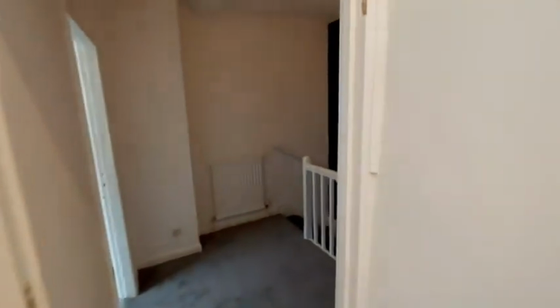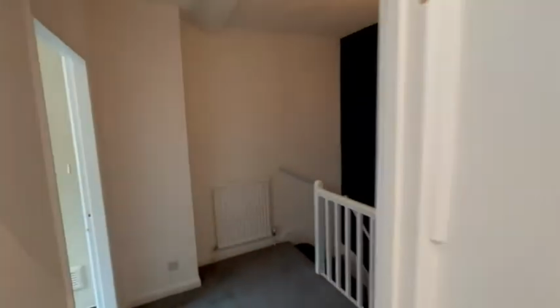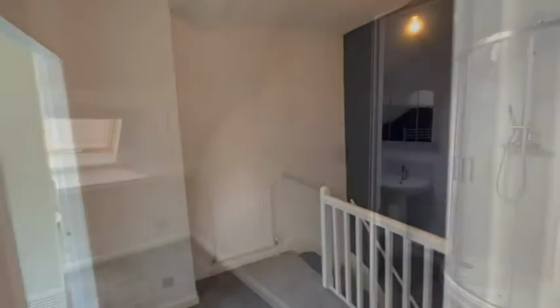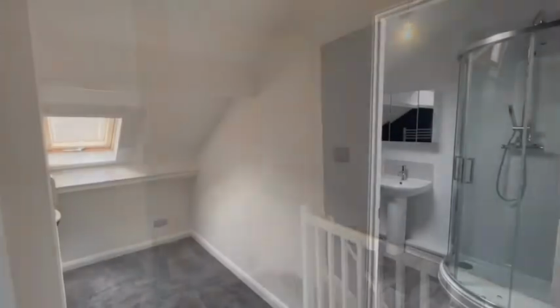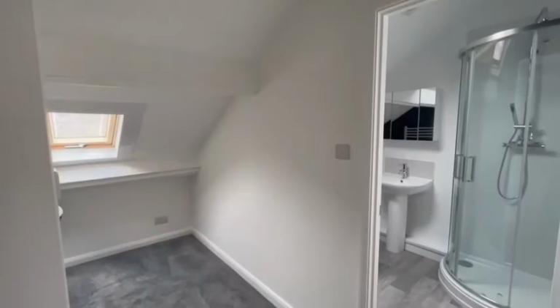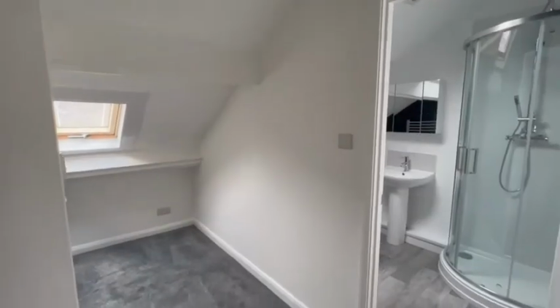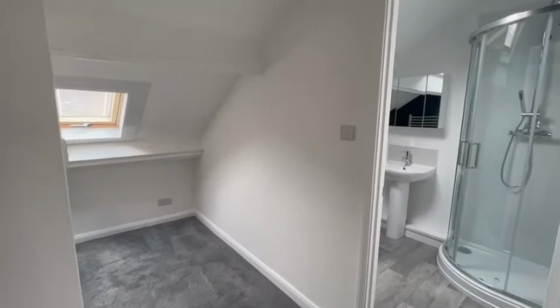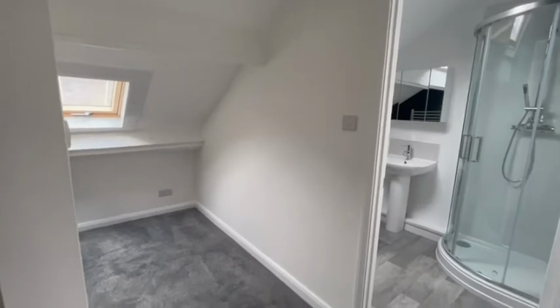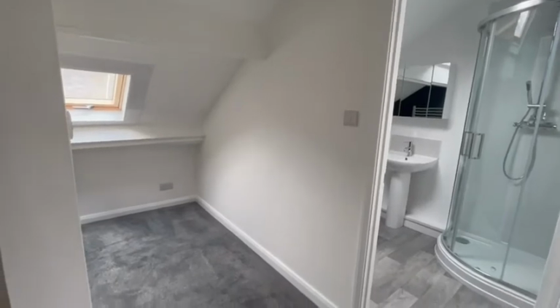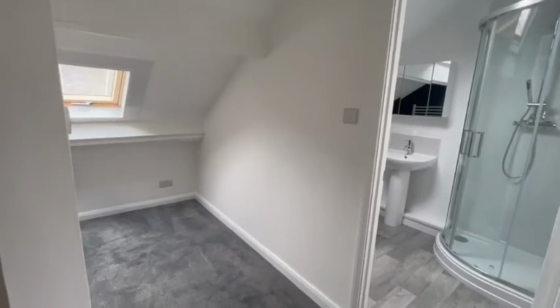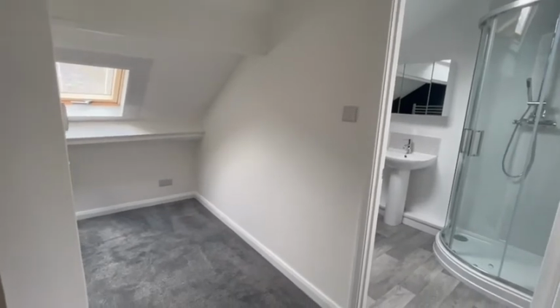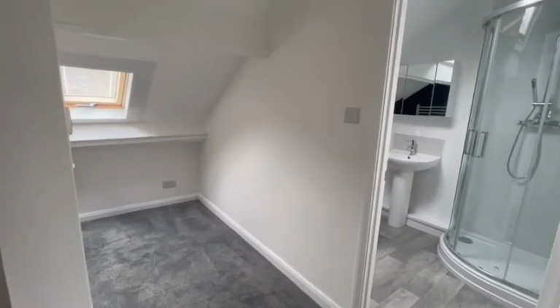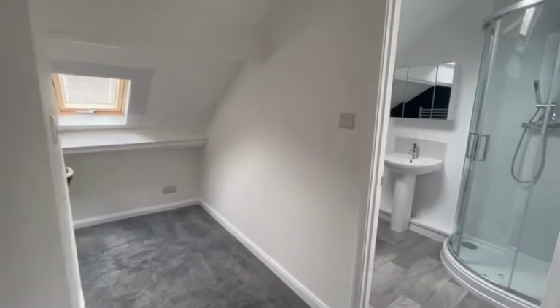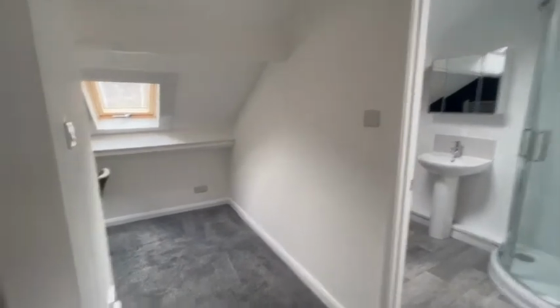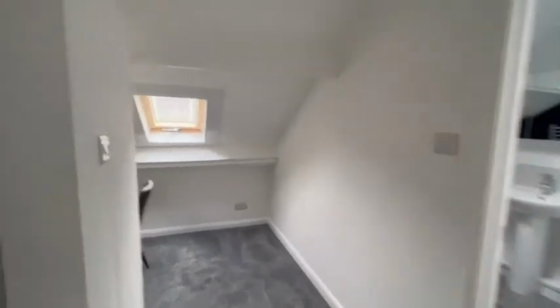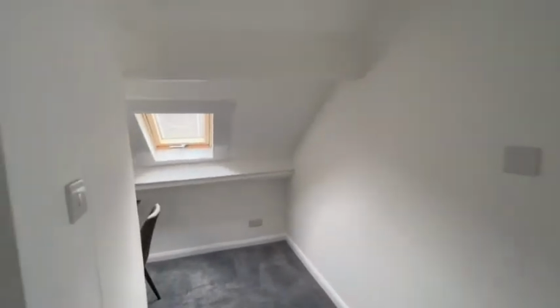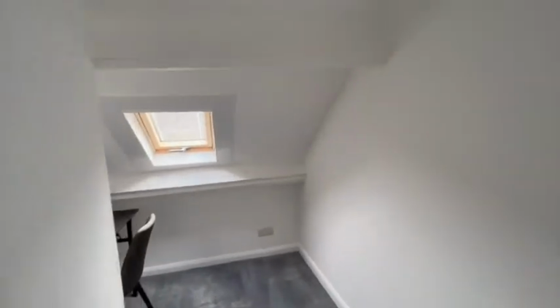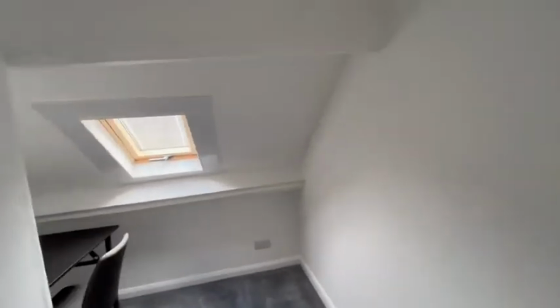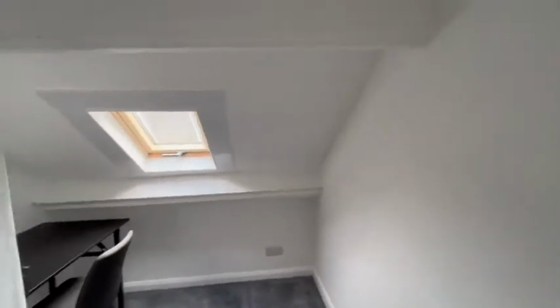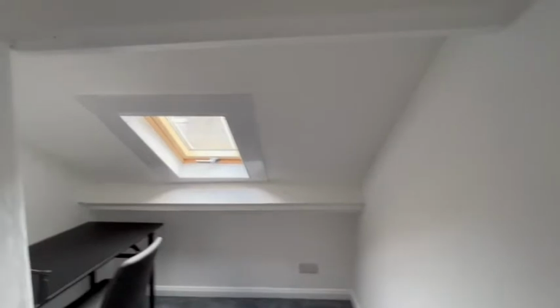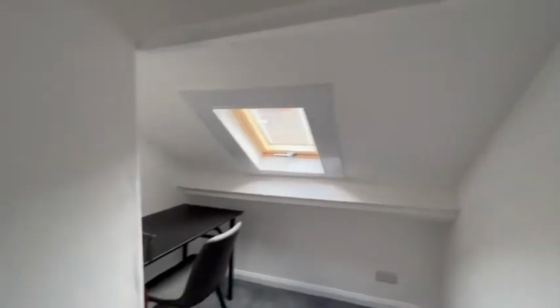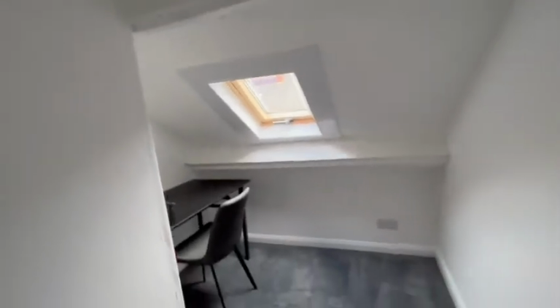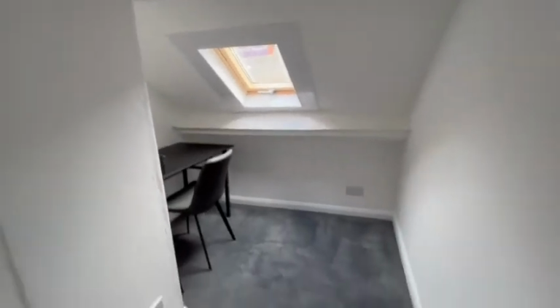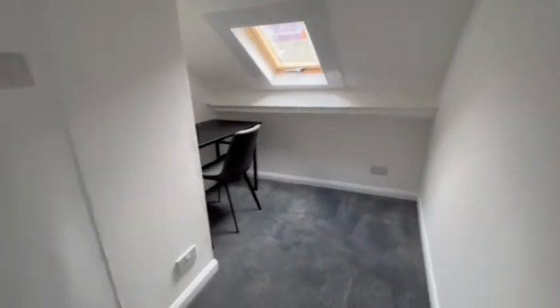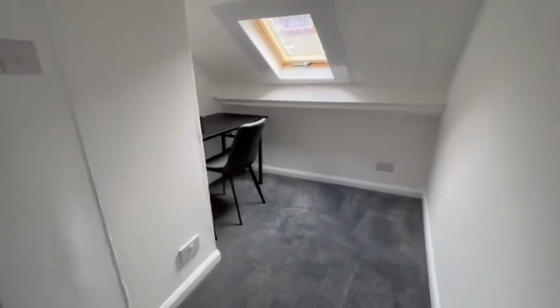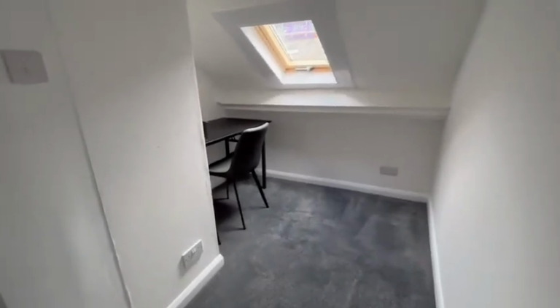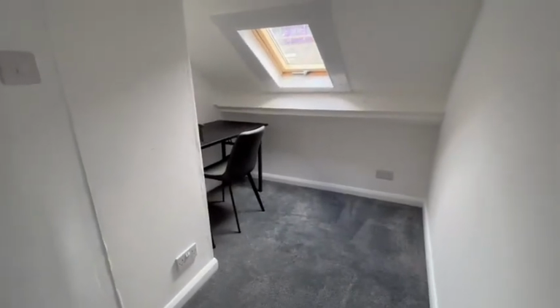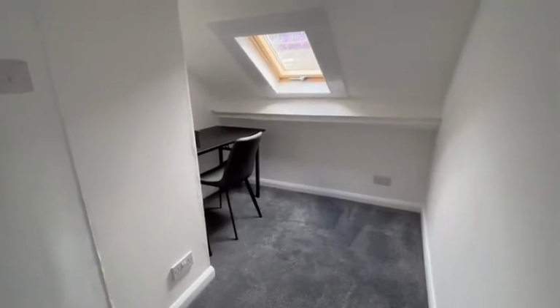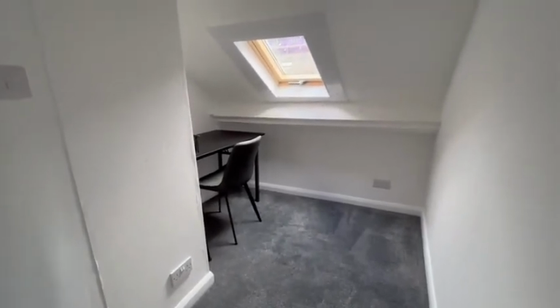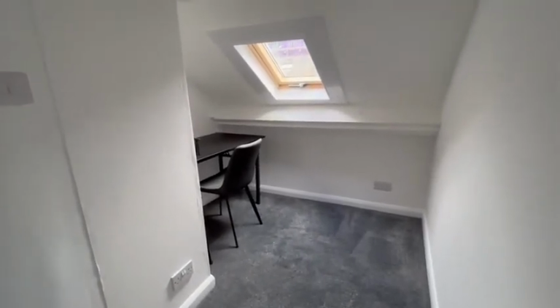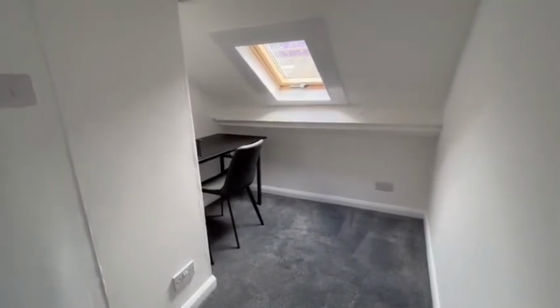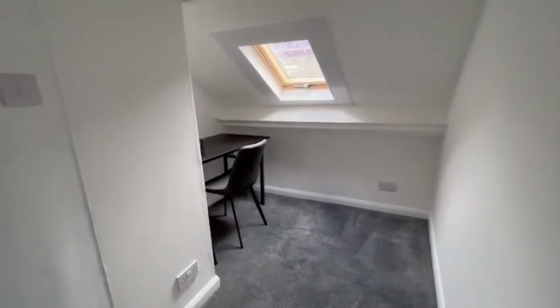Heading upstairs, on the second floor we have a nice little study area with a roof light.